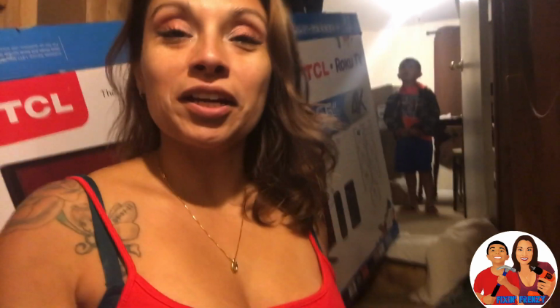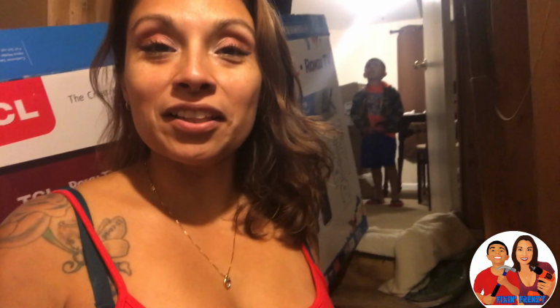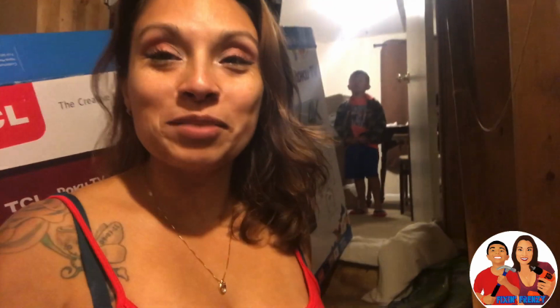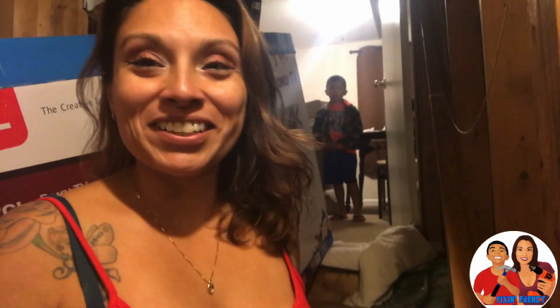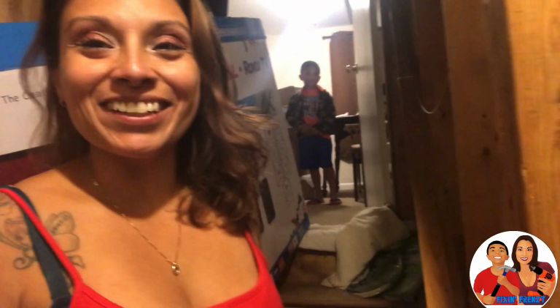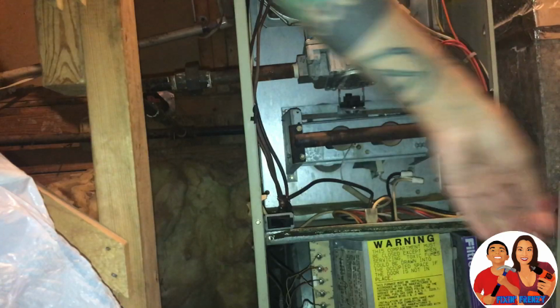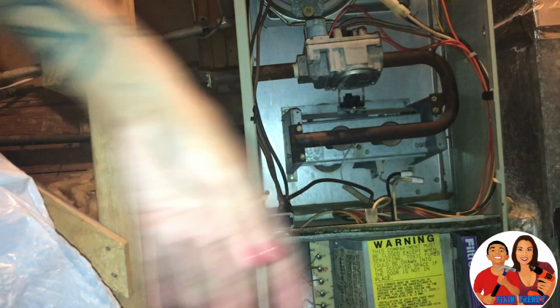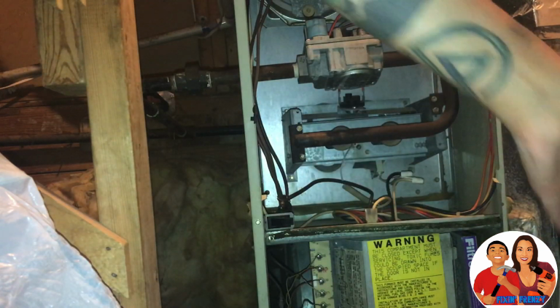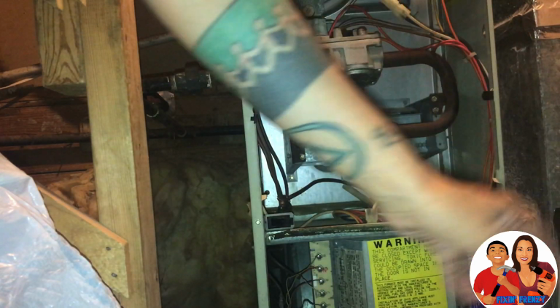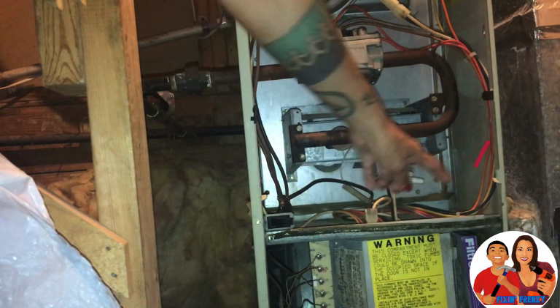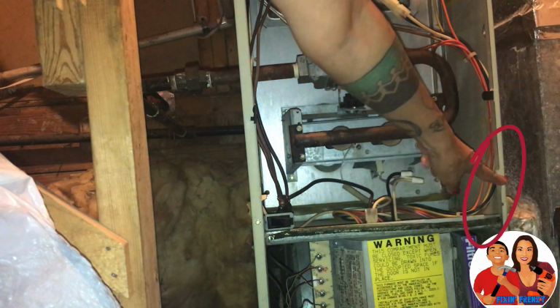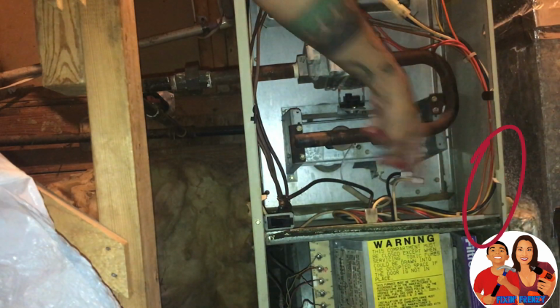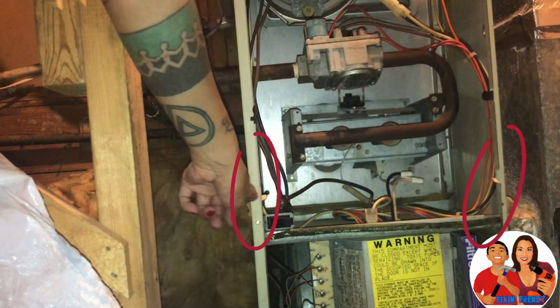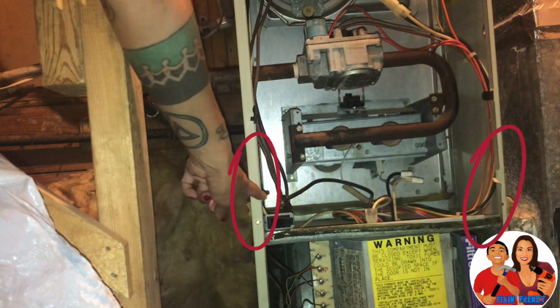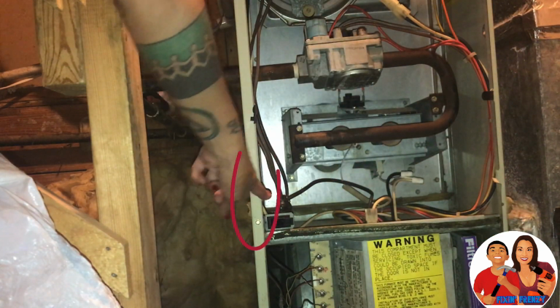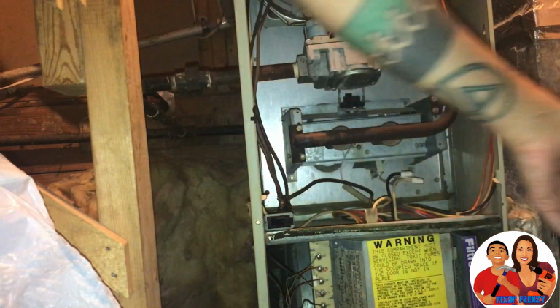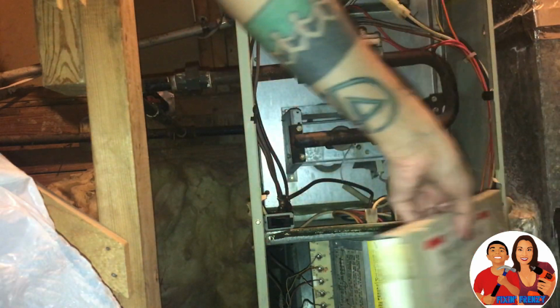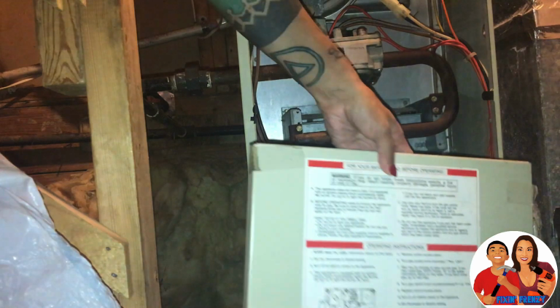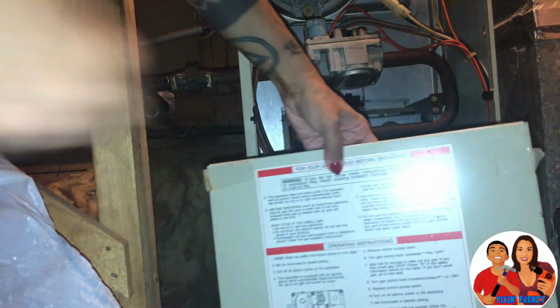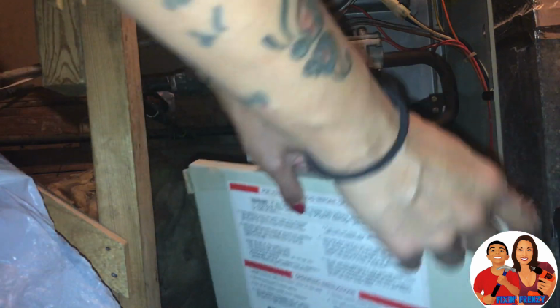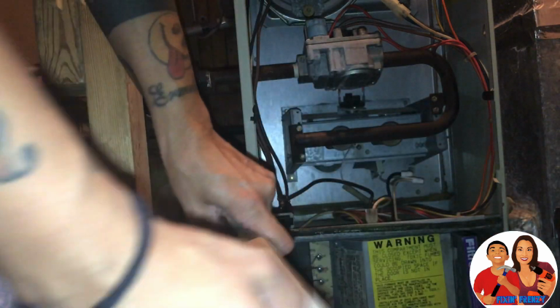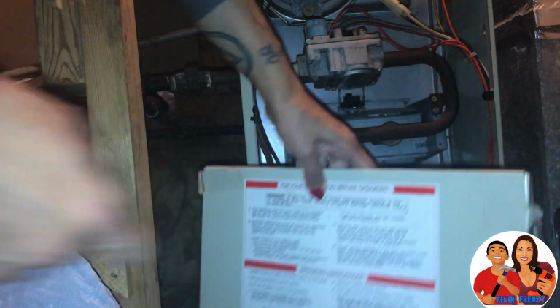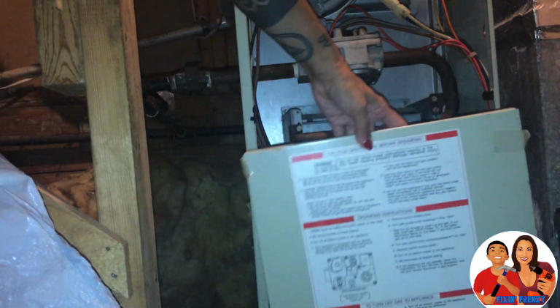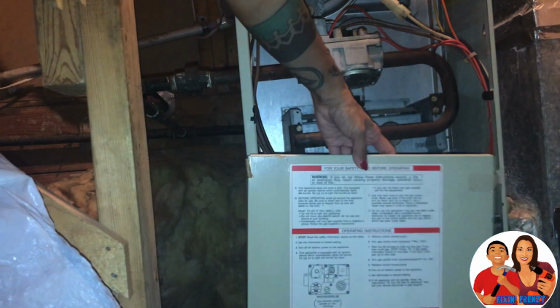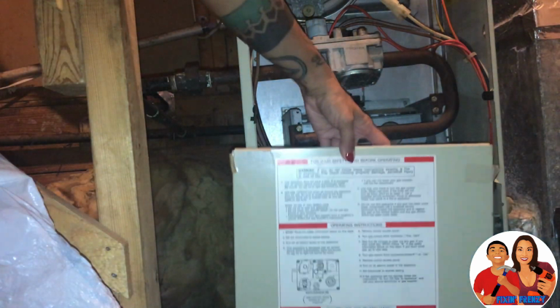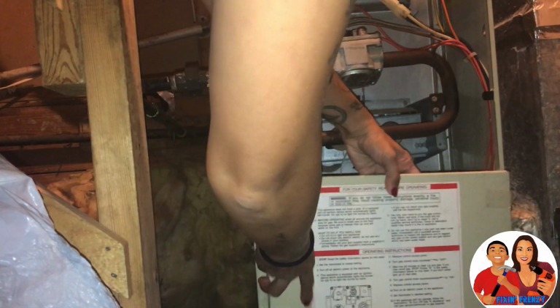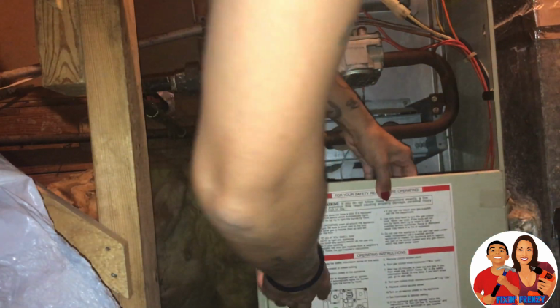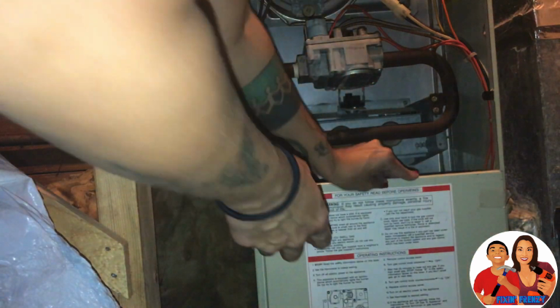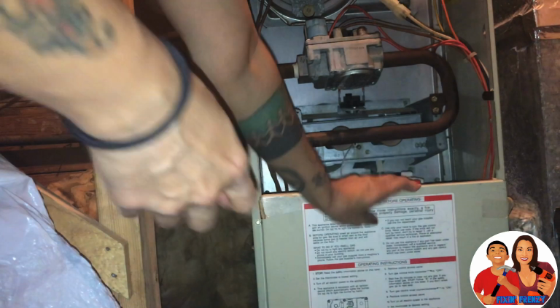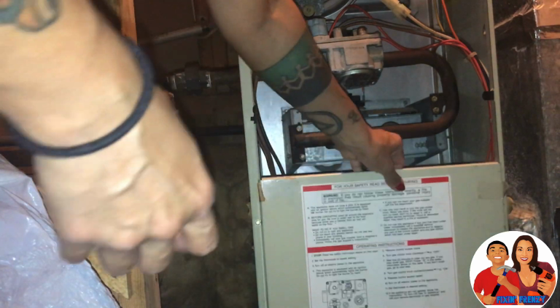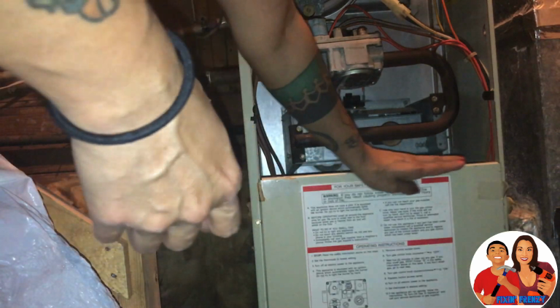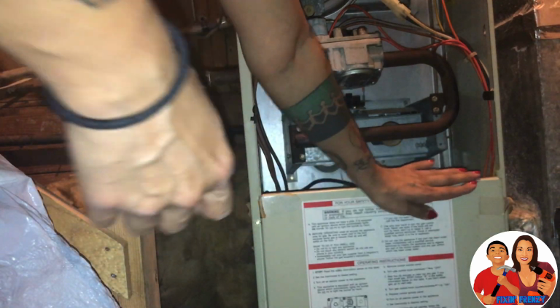Trying to get Eli to come down here. Okay, so now we're going to put this back on. There are these two little sections right here where you want to get this on, and then push down.